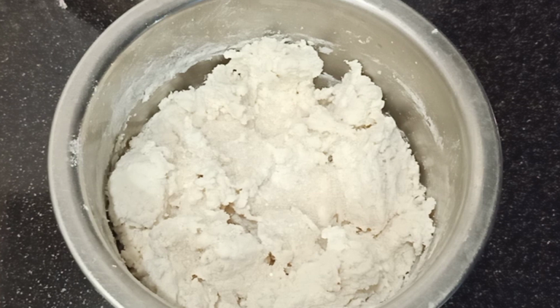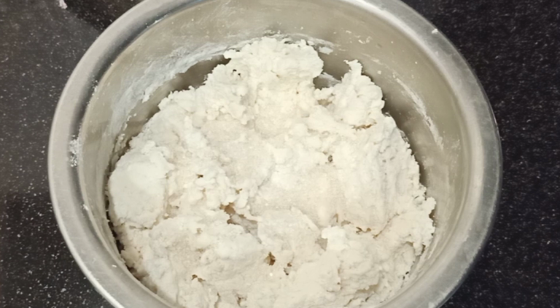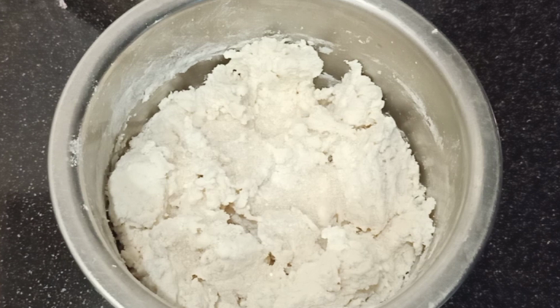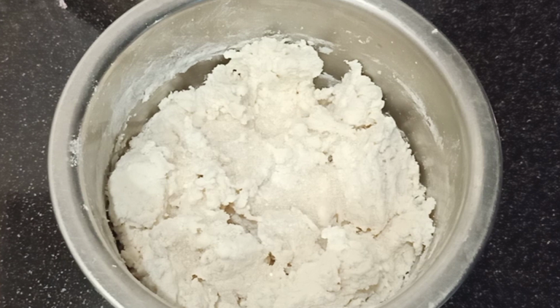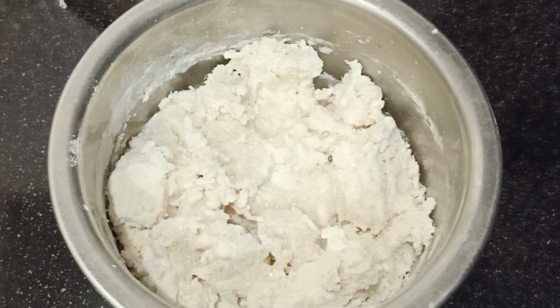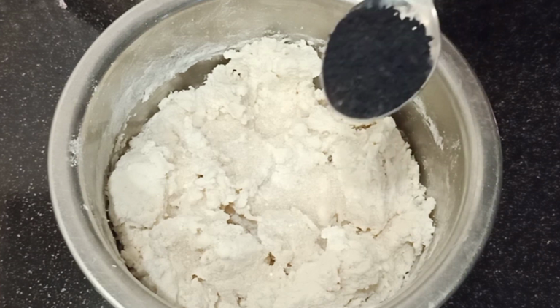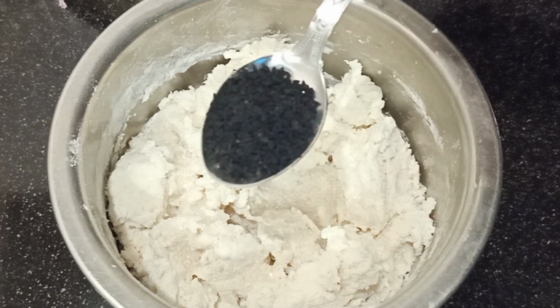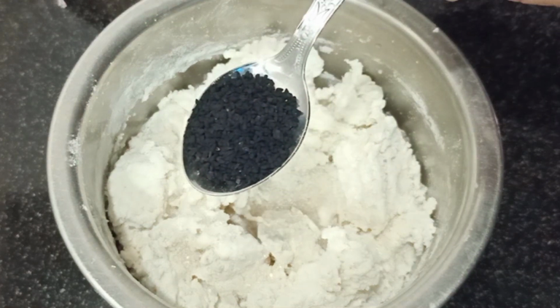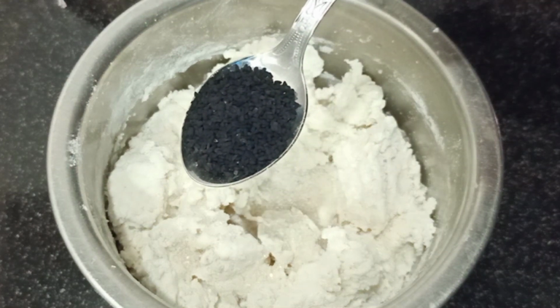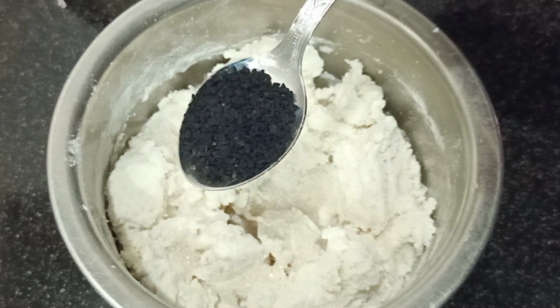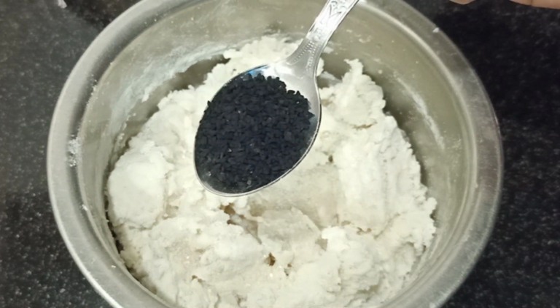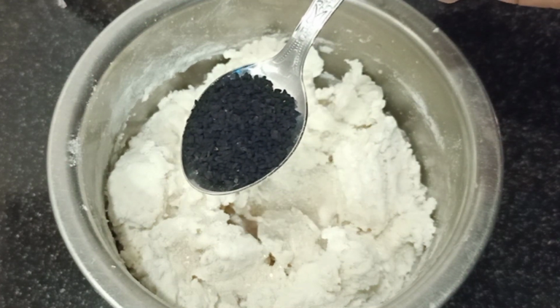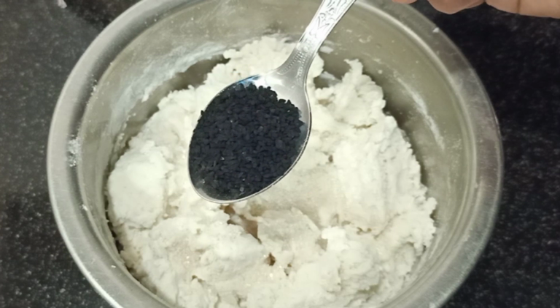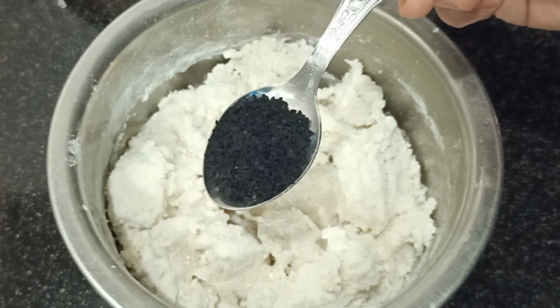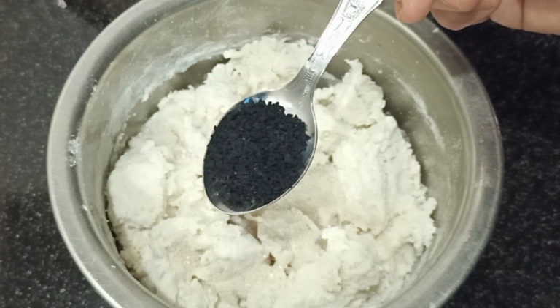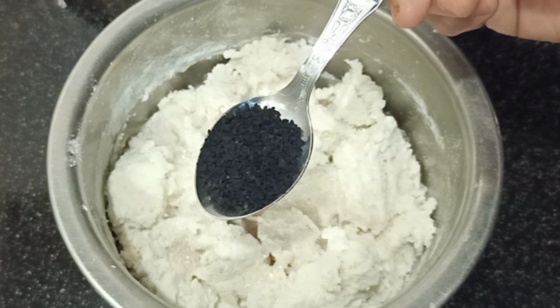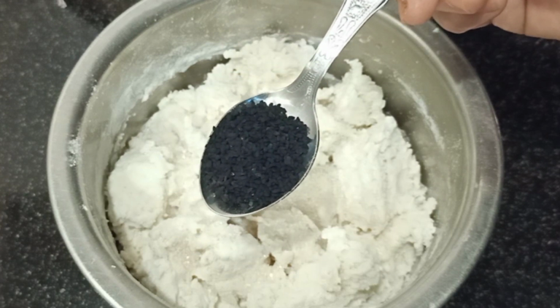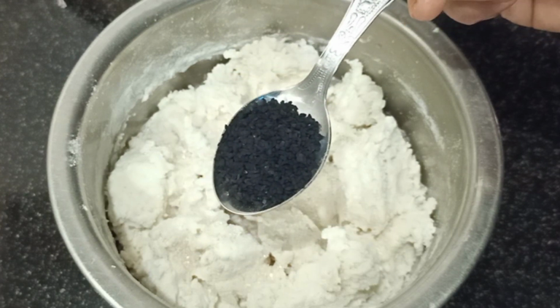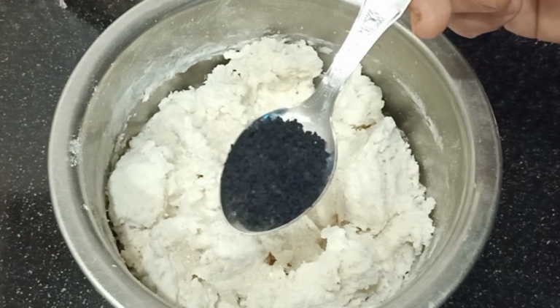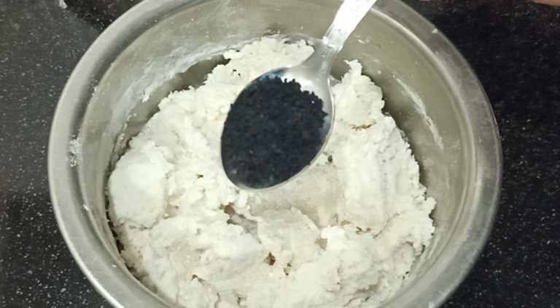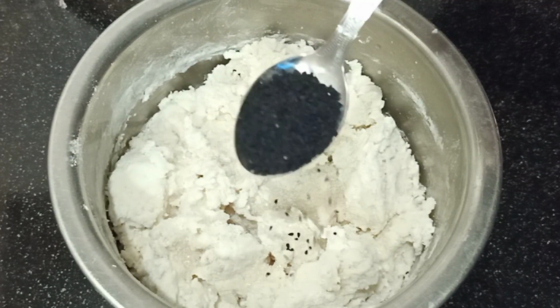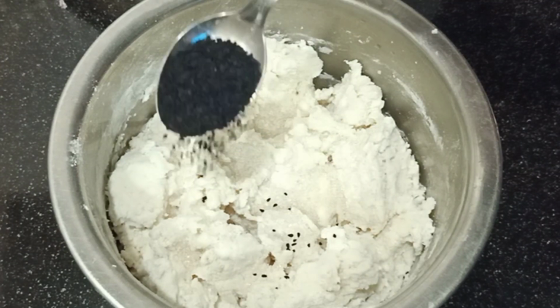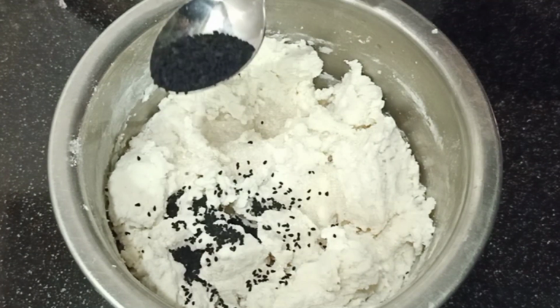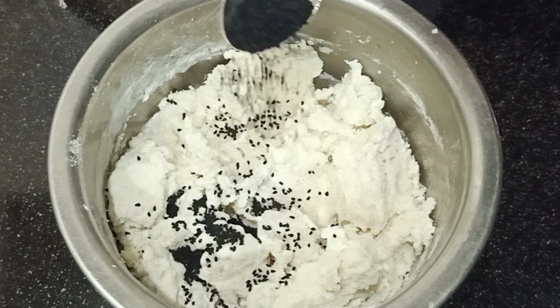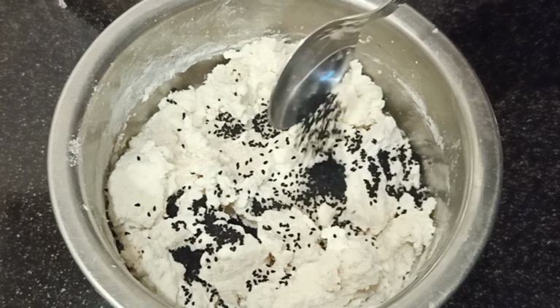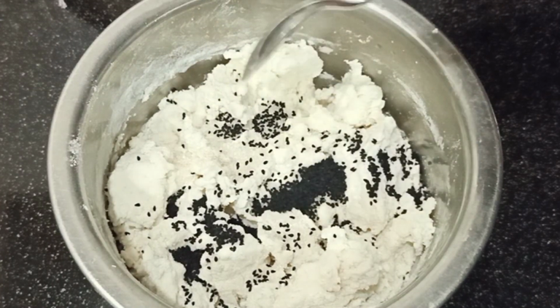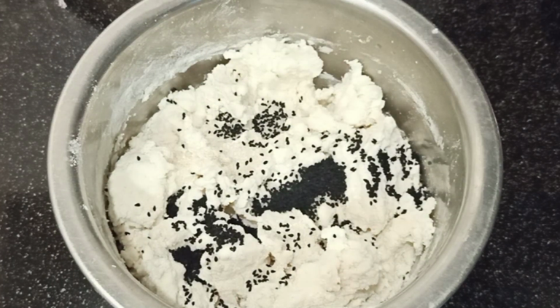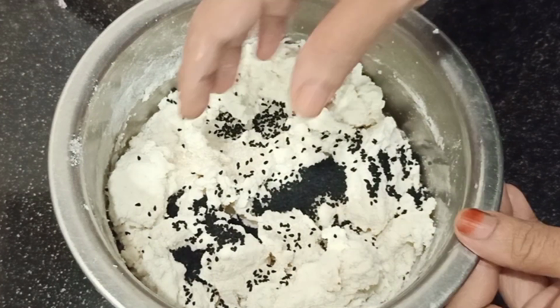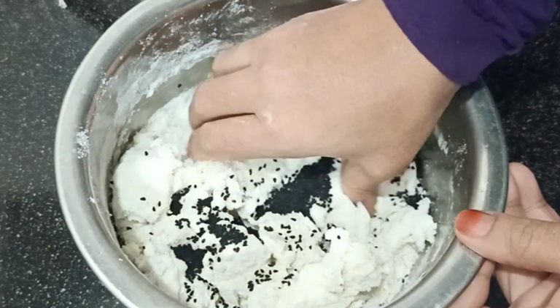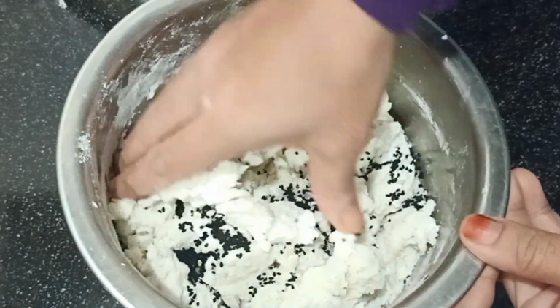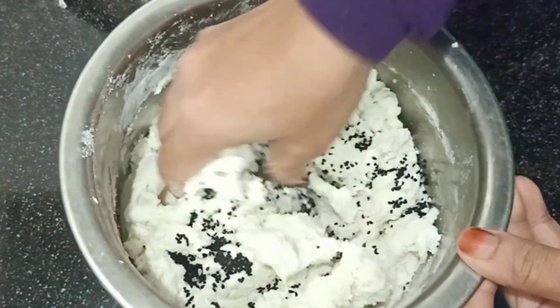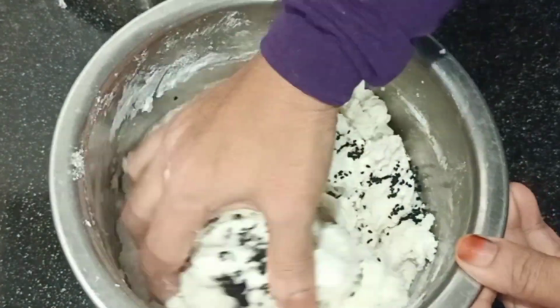We will use karinjeeerak — 1 tablespoon of karinjeeerak. We will add it into the panchisaar.